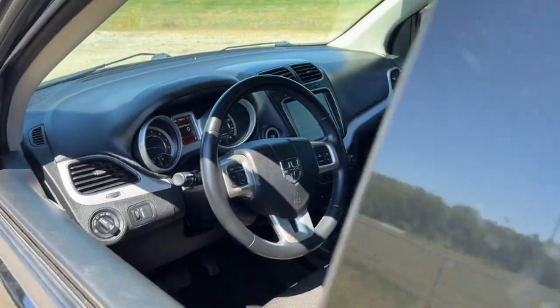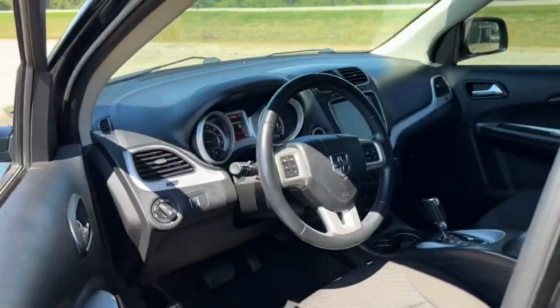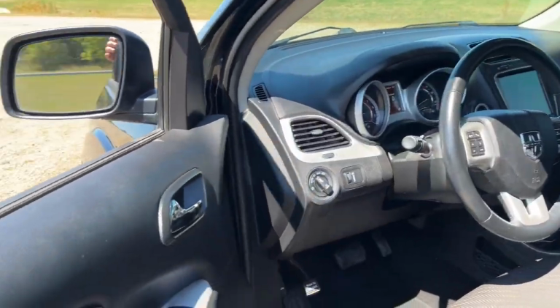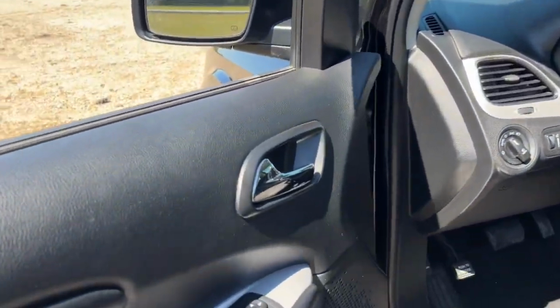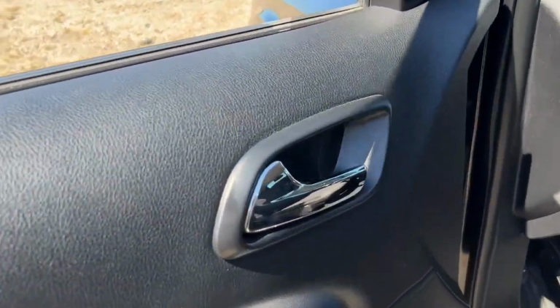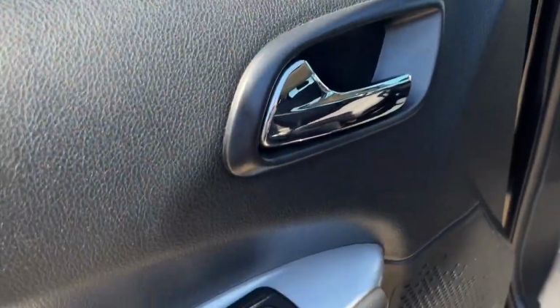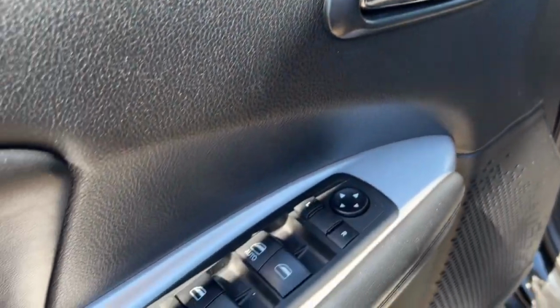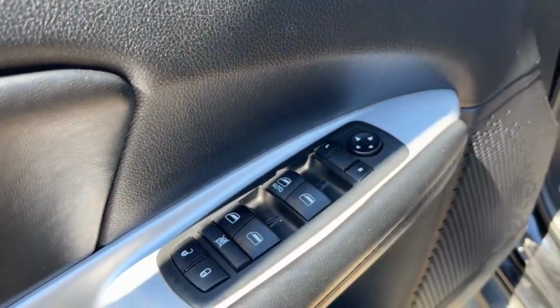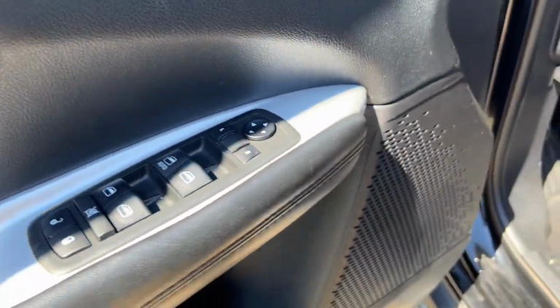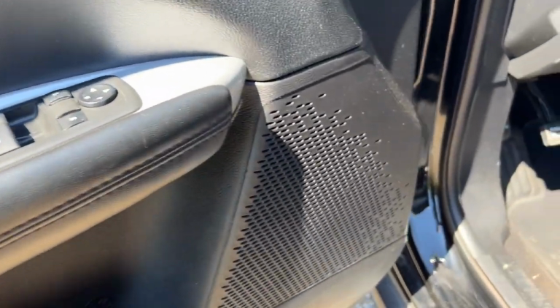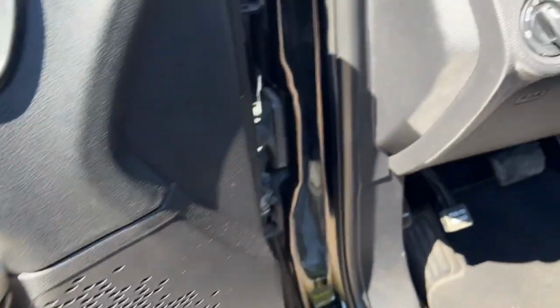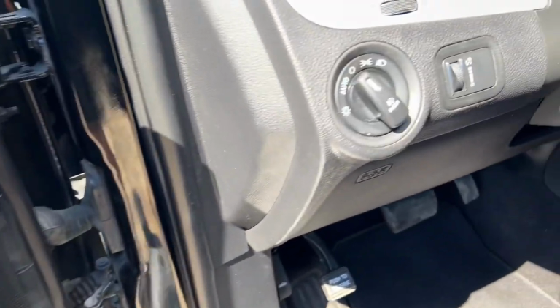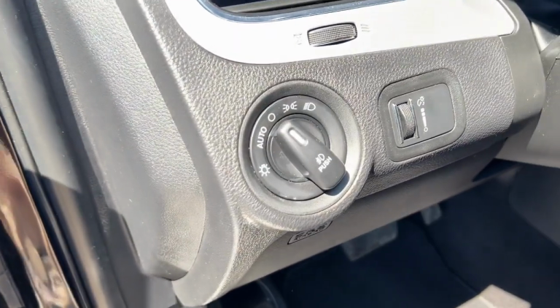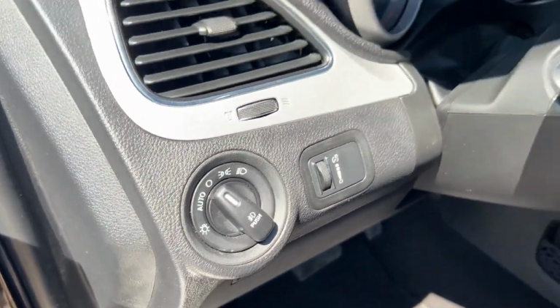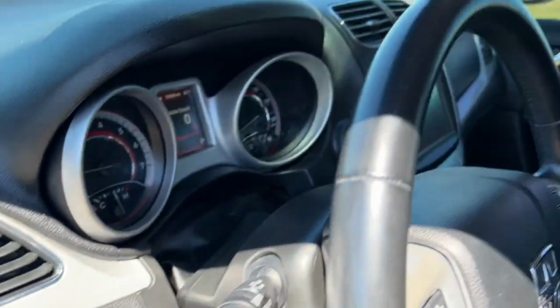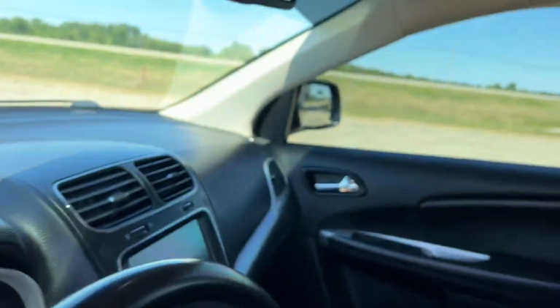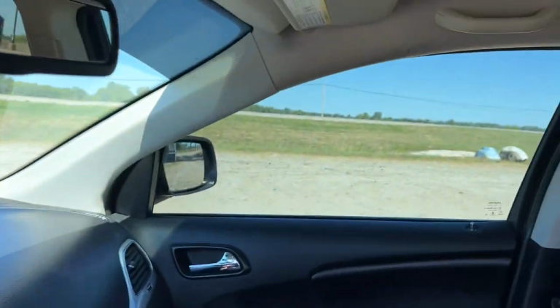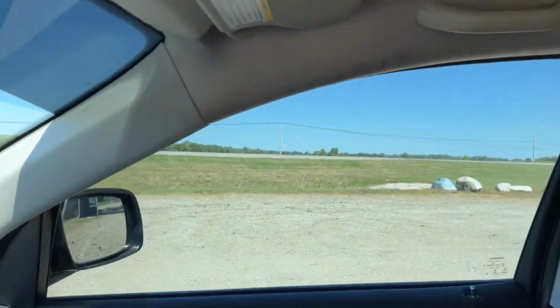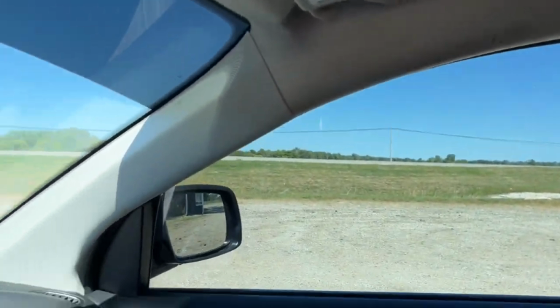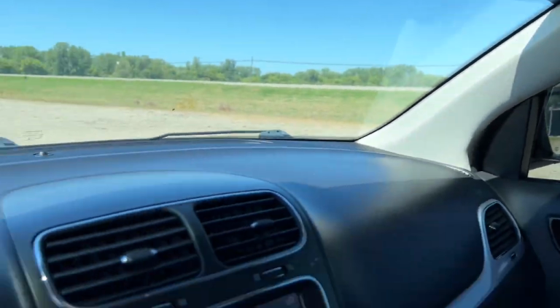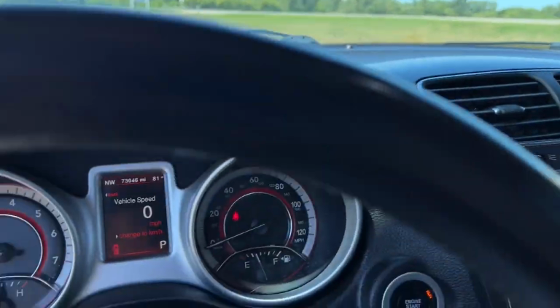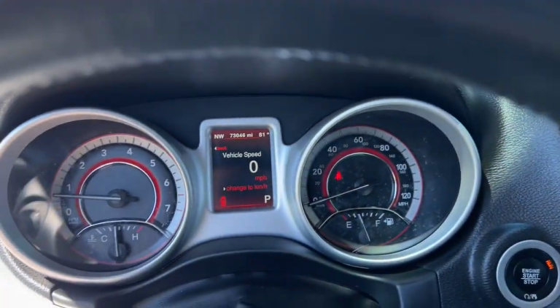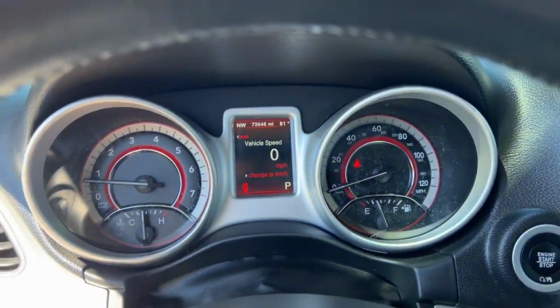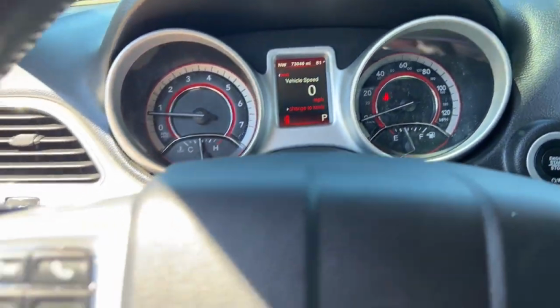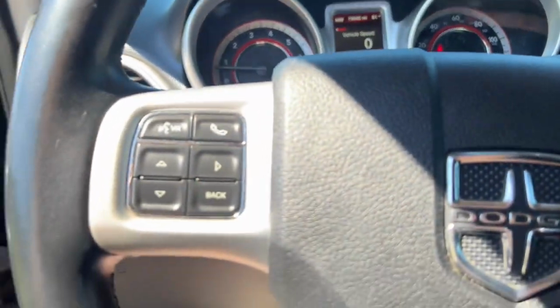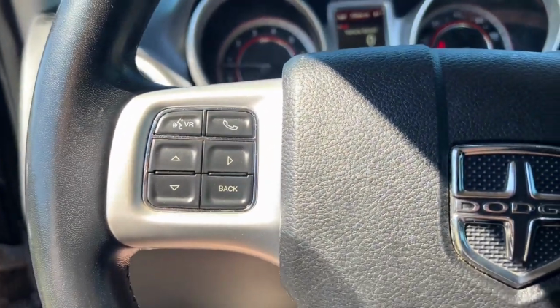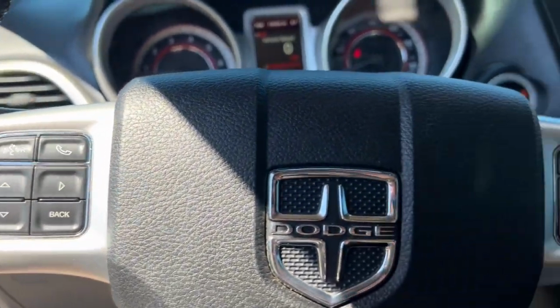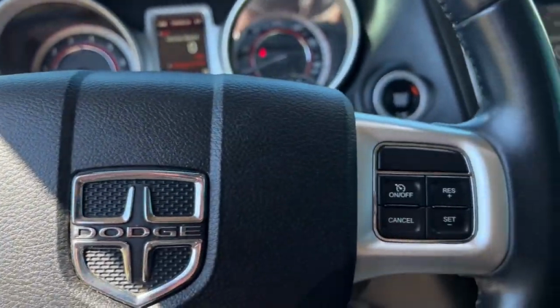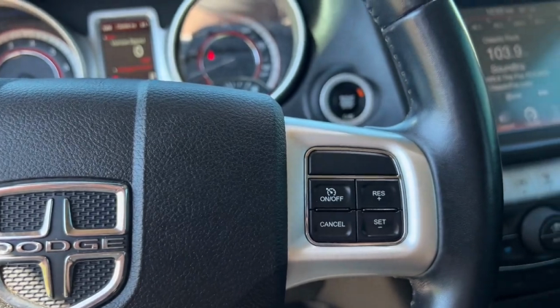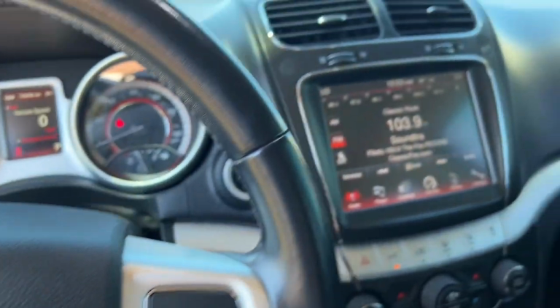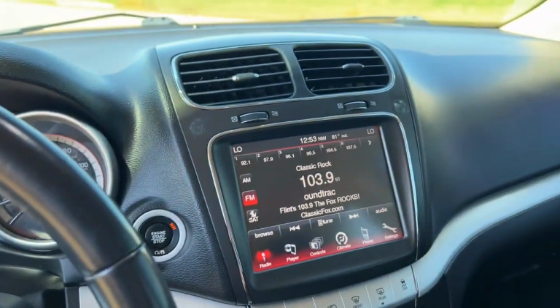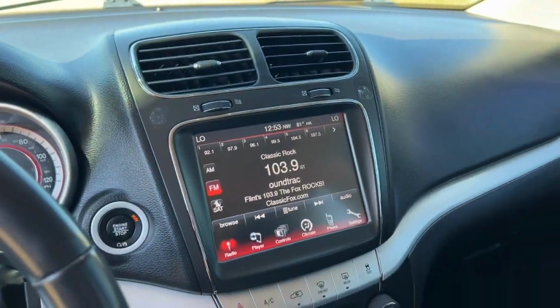The following are some of this vehicle's highlighted options: keyless entry, satellite radio, backup camera, fog lamps, third row seat, Bluetooth connection.